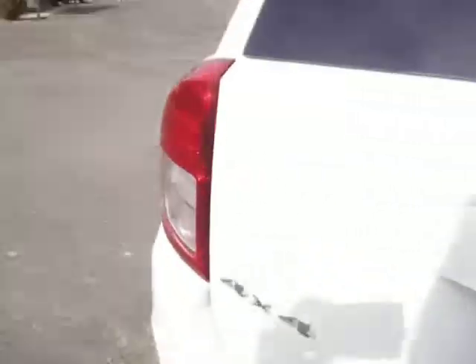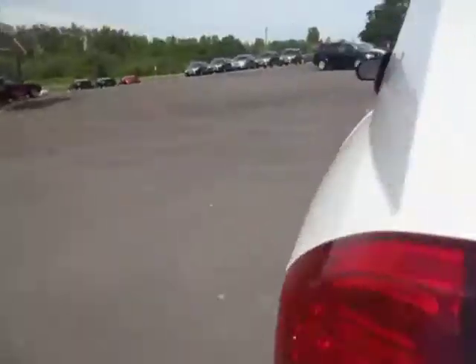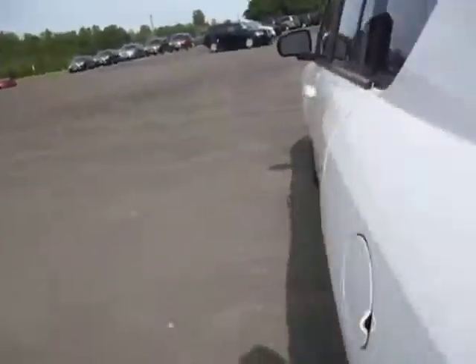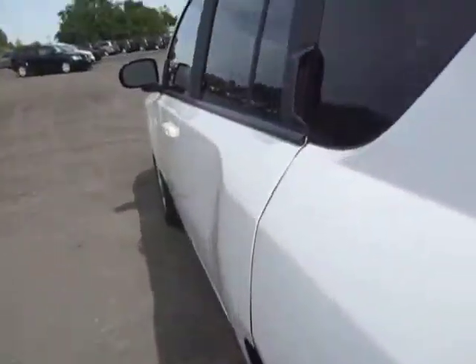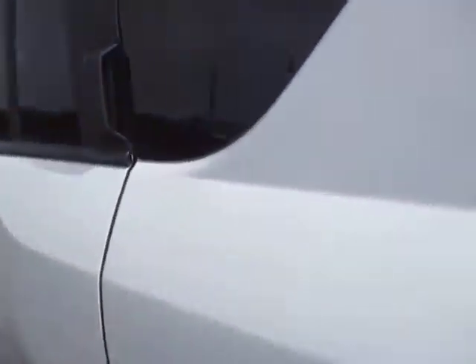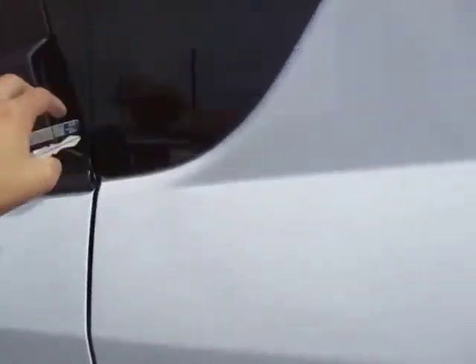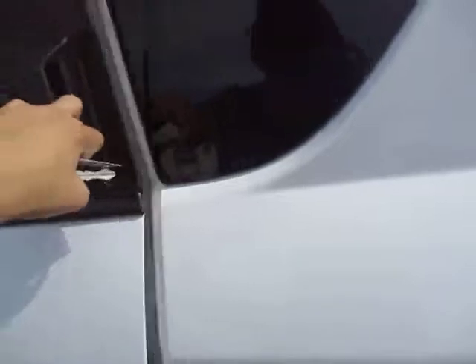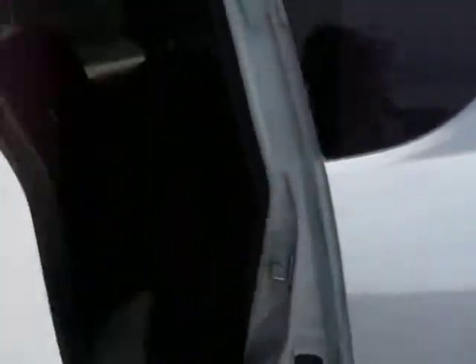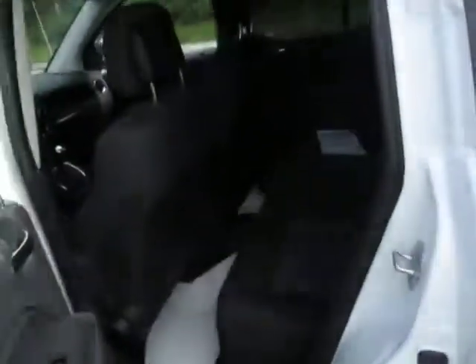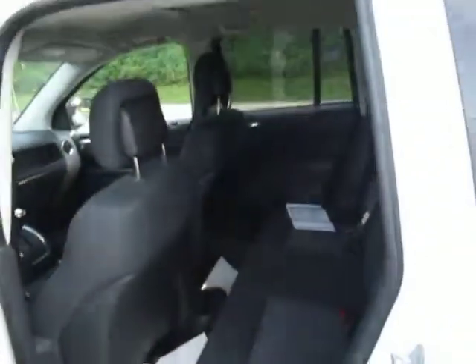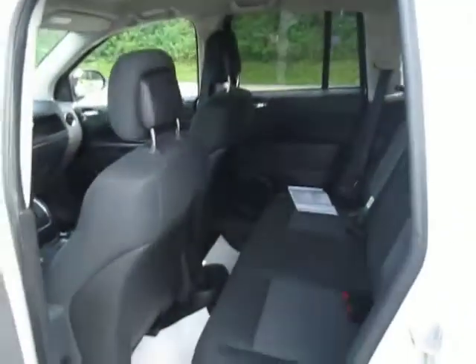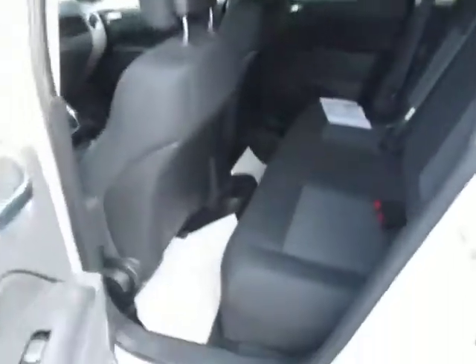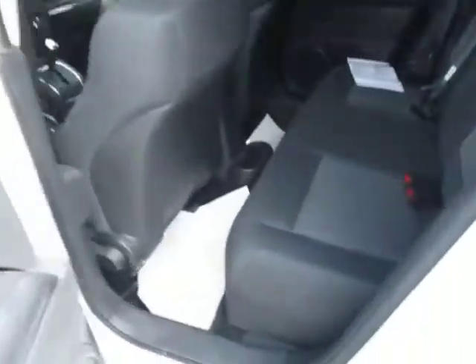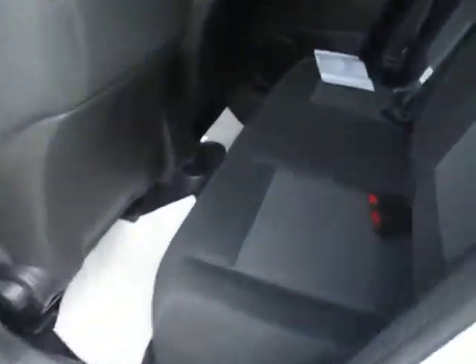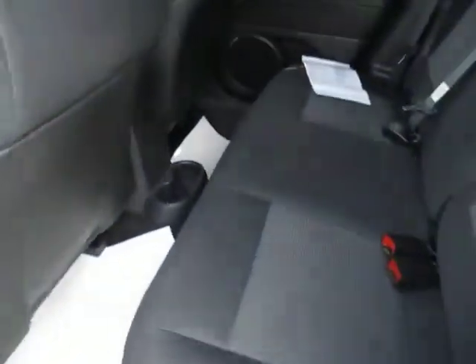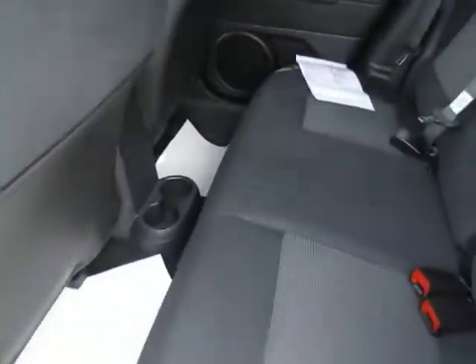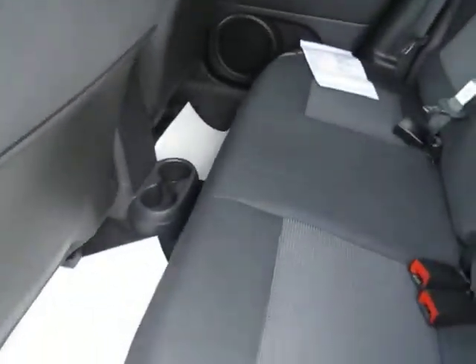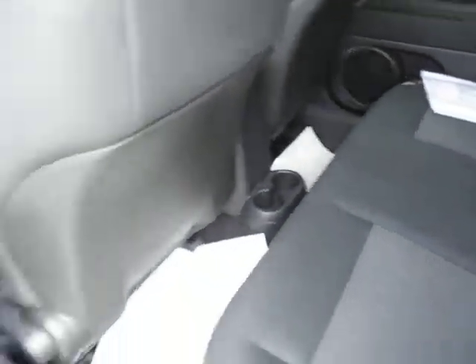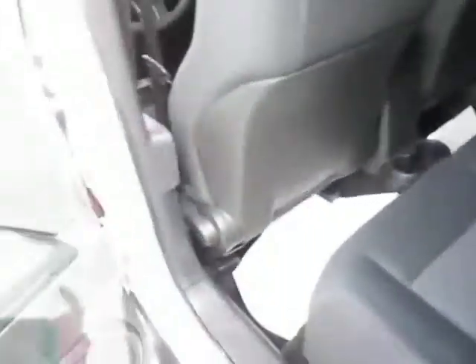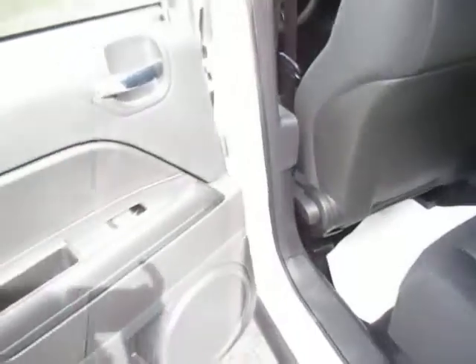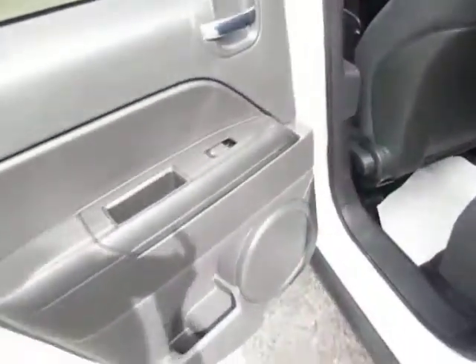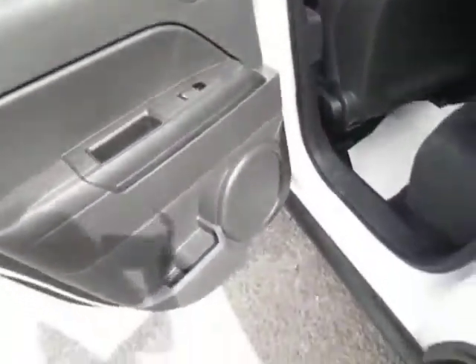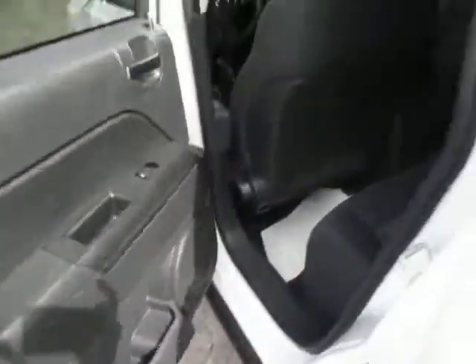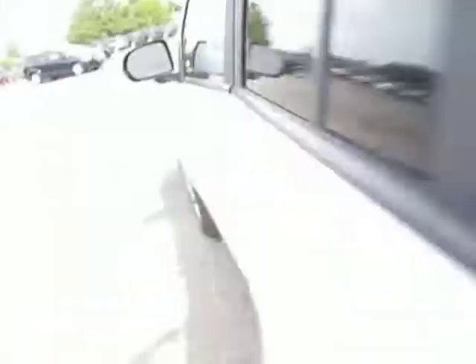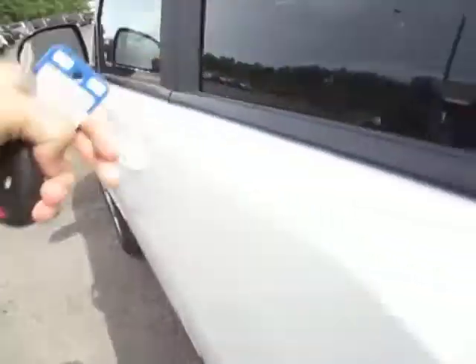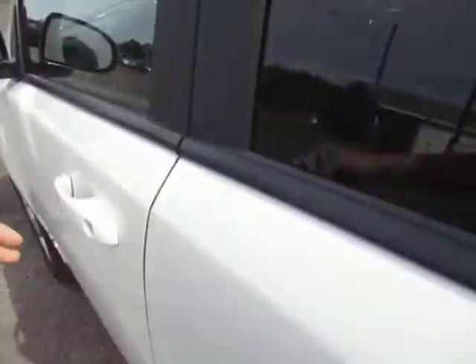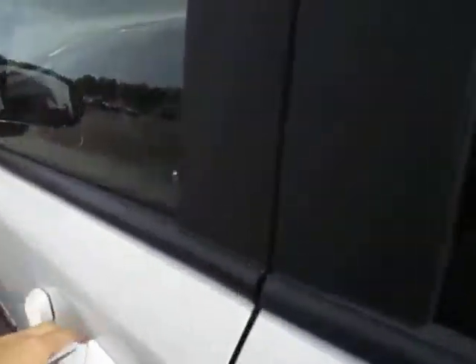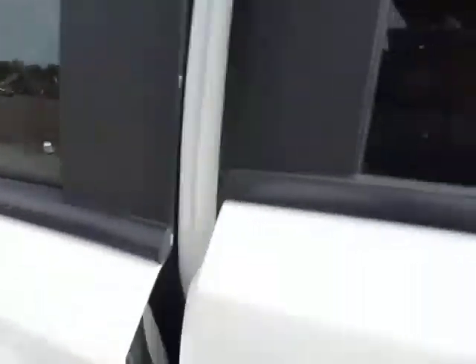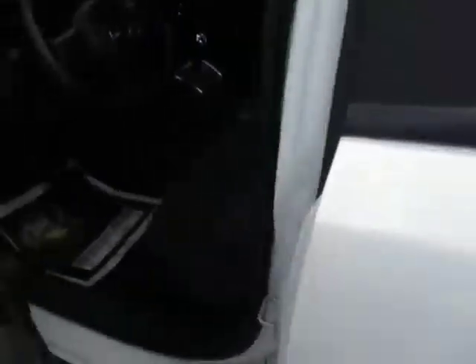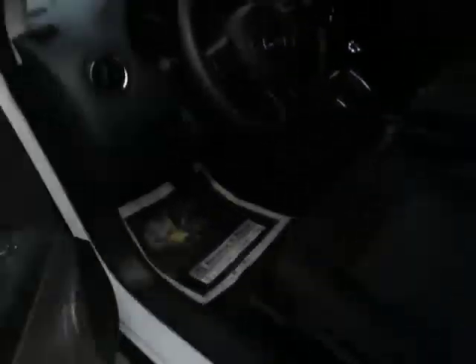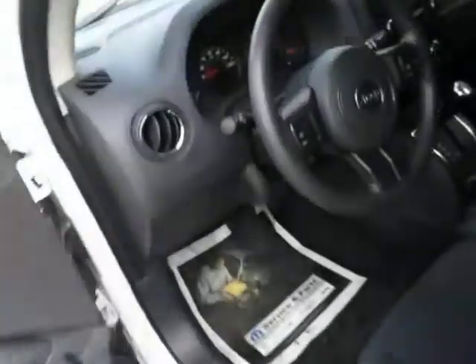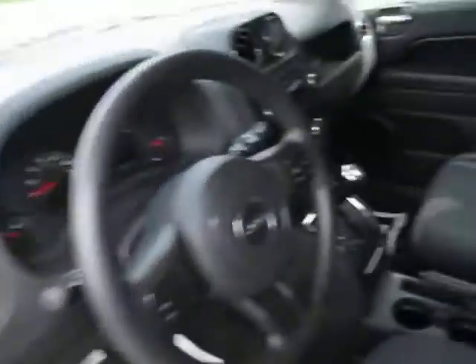Black fabric seats in the back. Lots of room back here as well — you've got two cup holders on the floor, storage, and storage on the sides of the doors. Power windows and power locks as well.